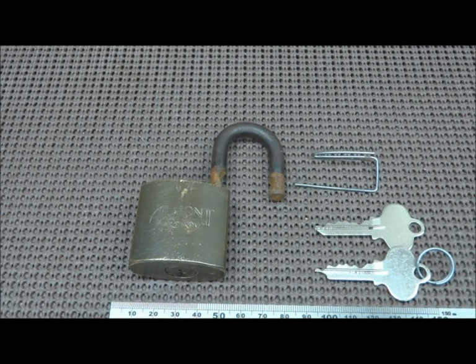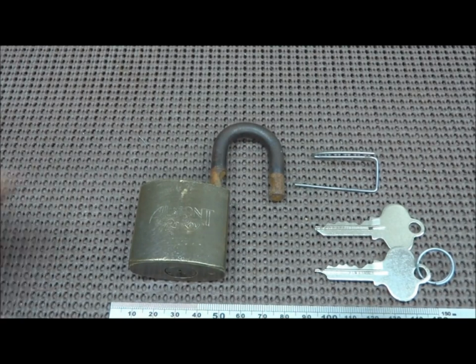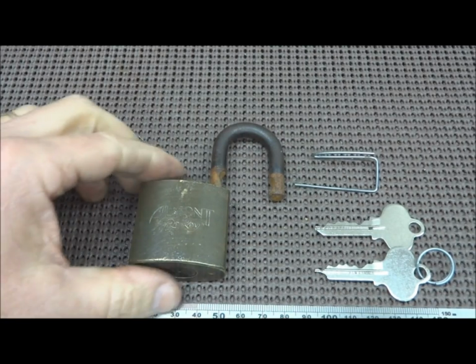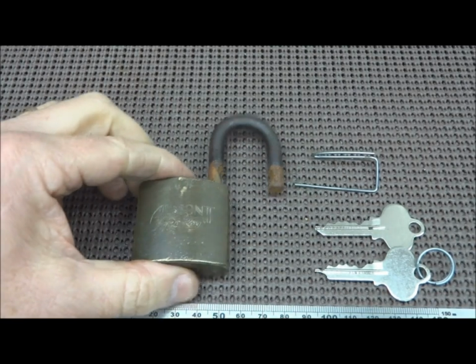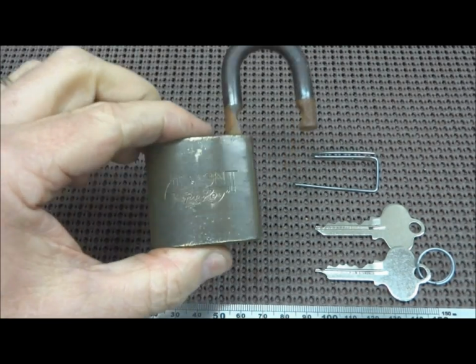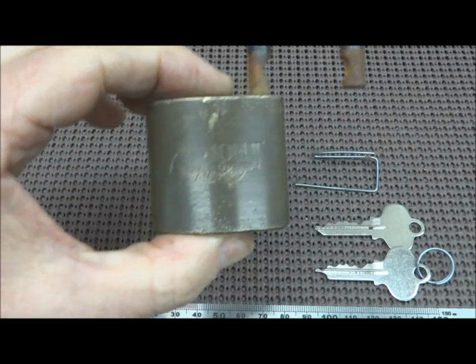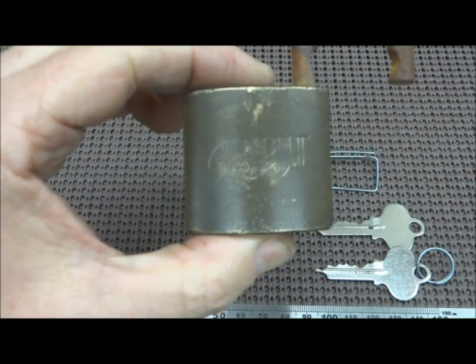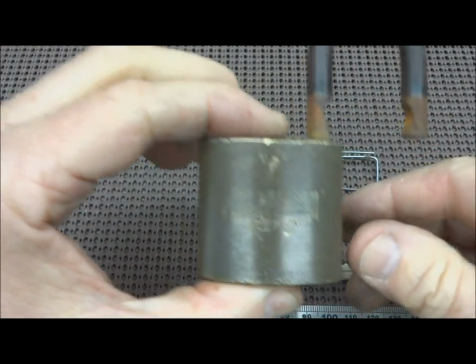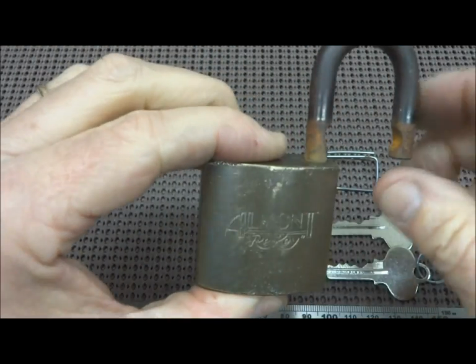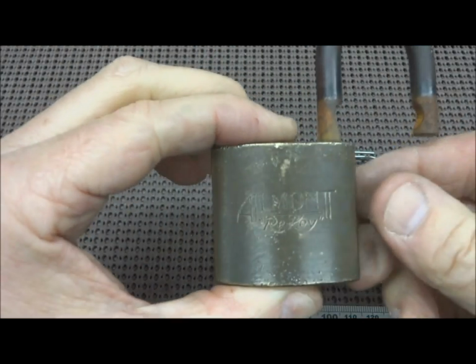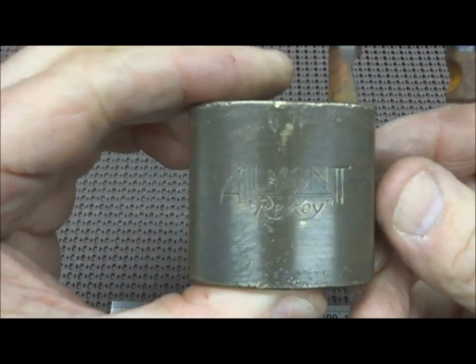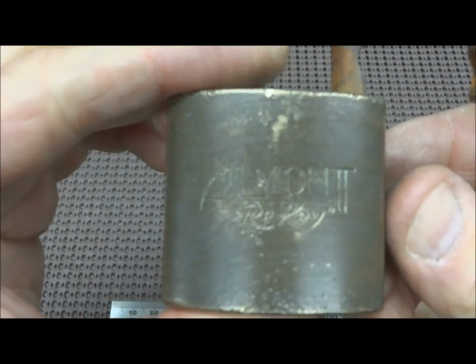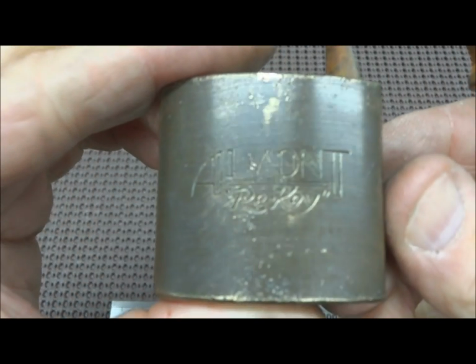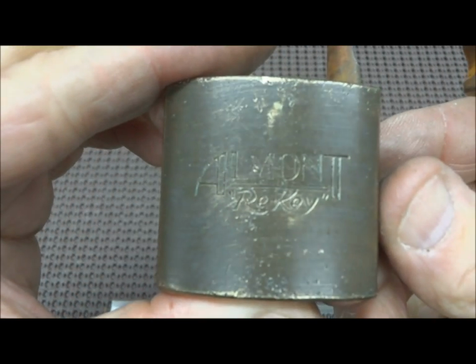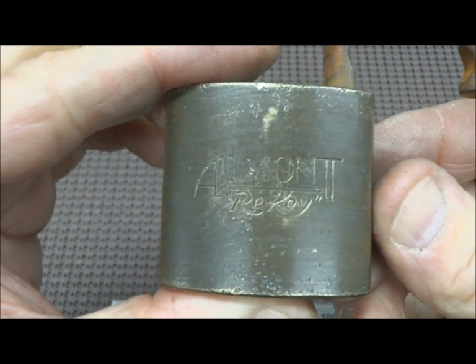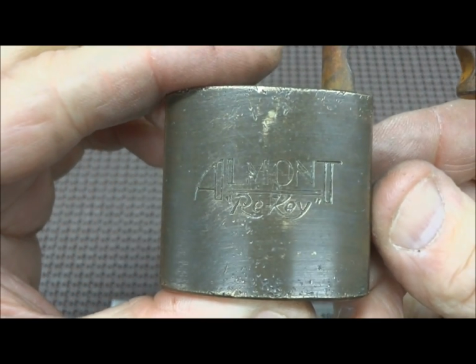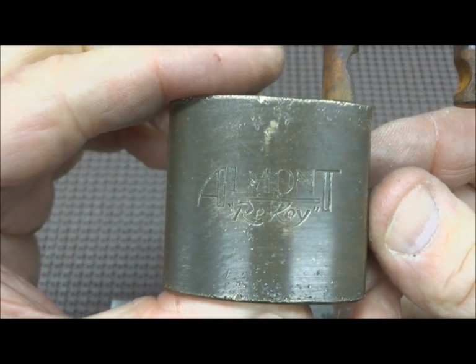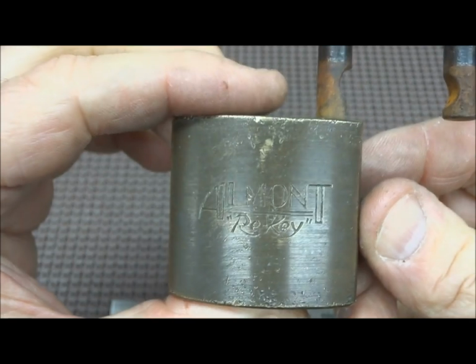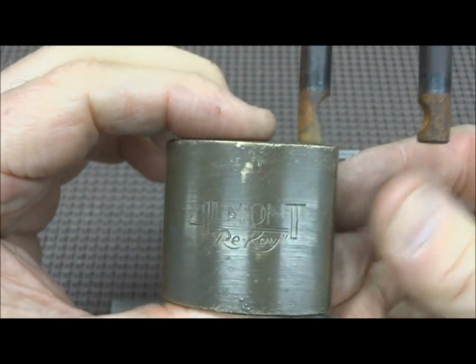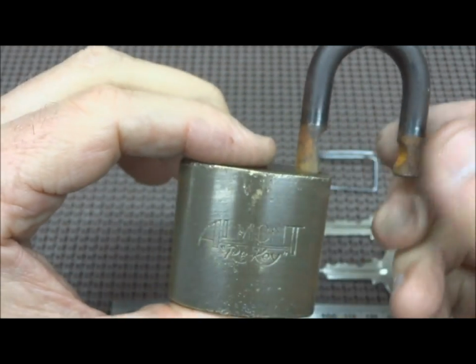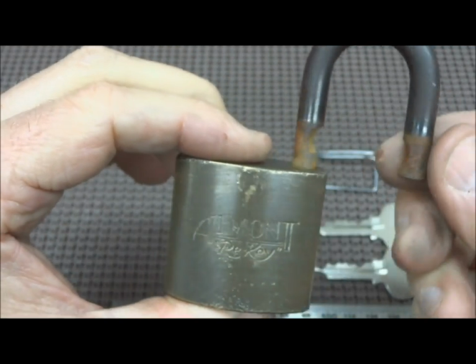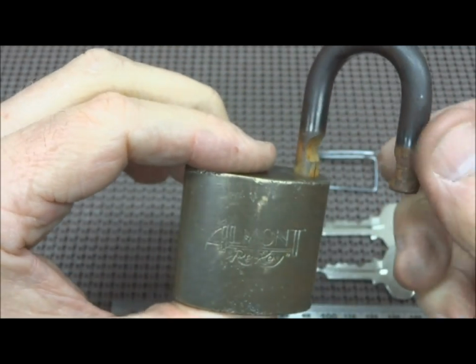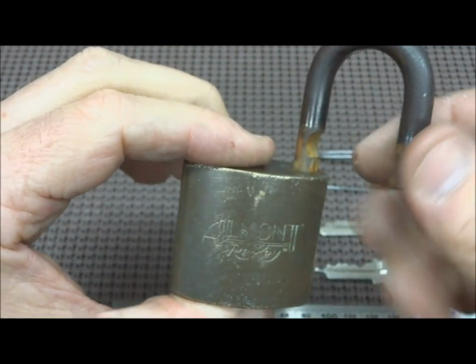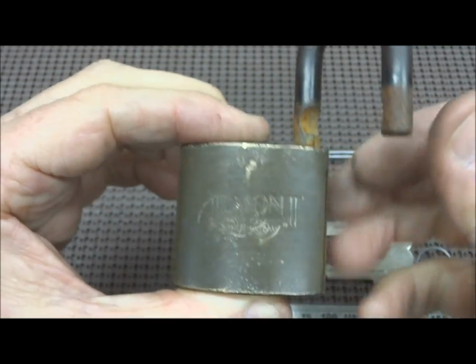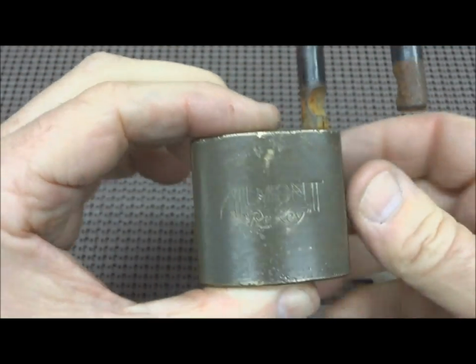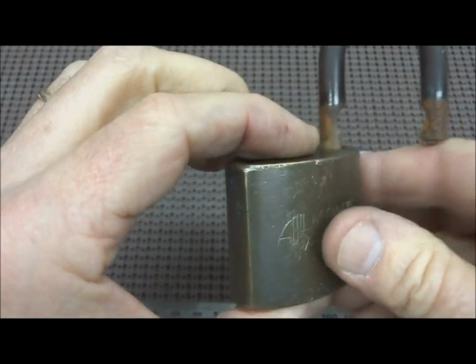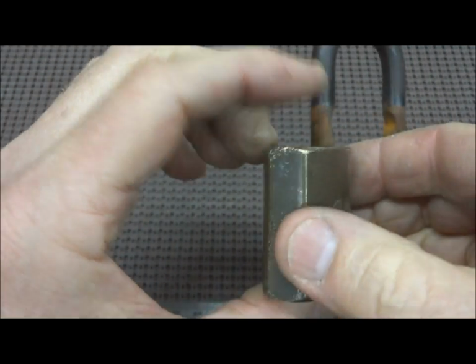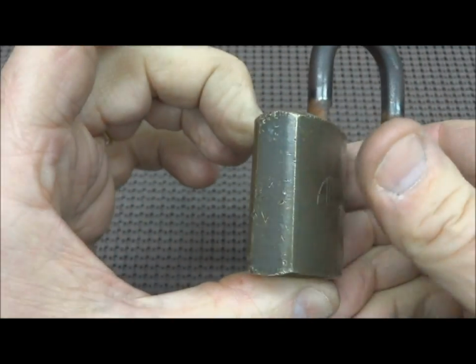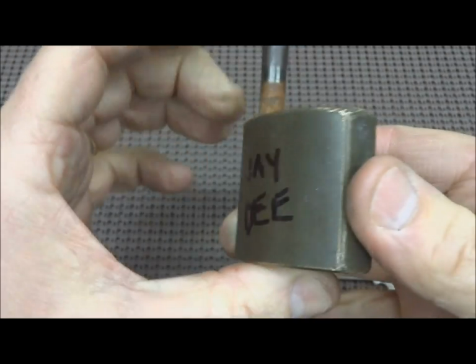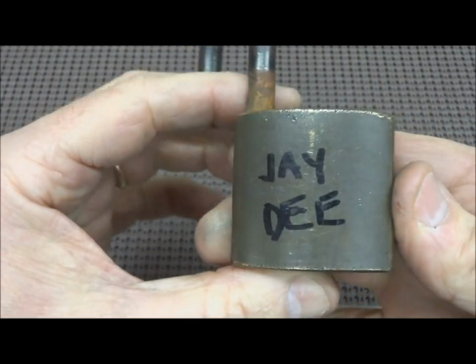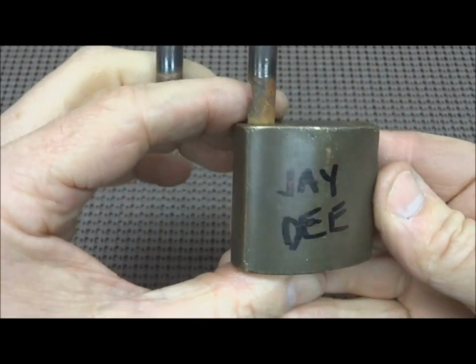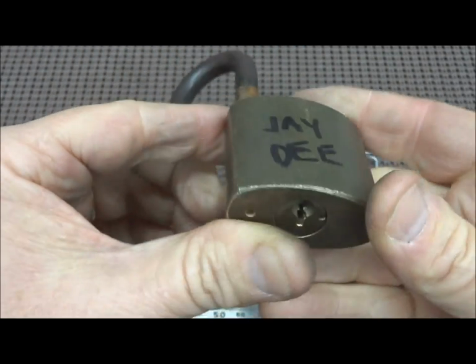Hey guys, JD sent me this lock which was locked when I received it. This is an Alta Monte Ricci and I had never seen one before and I had to pick this one open. Pretty hefty, well-machined lock.